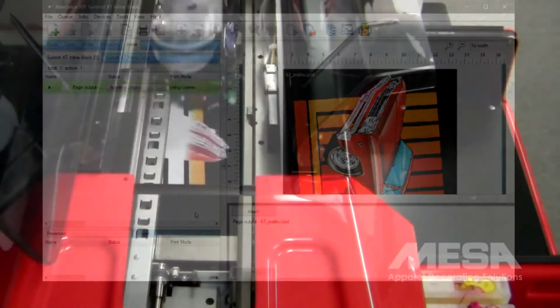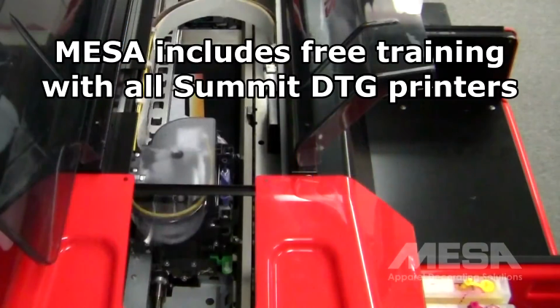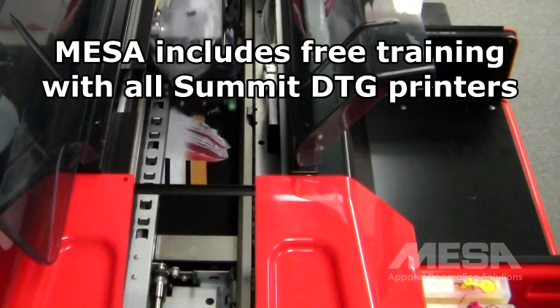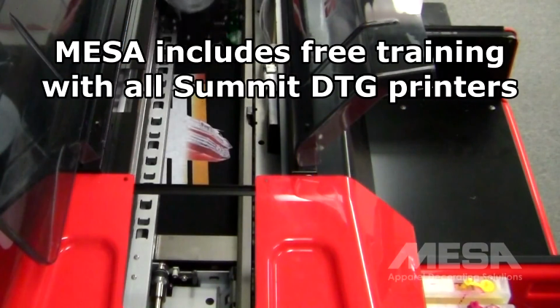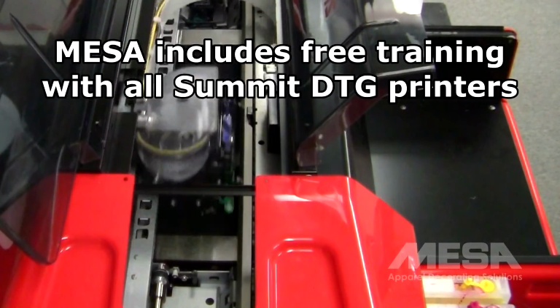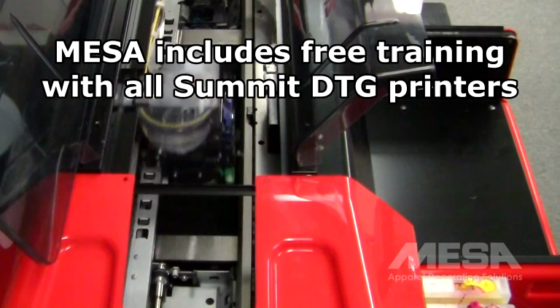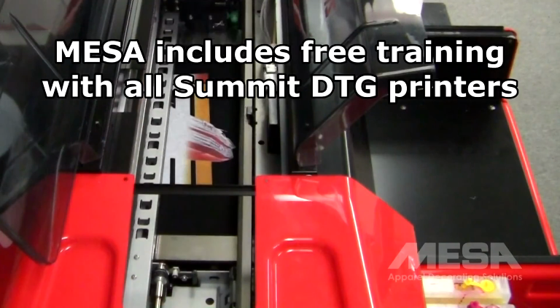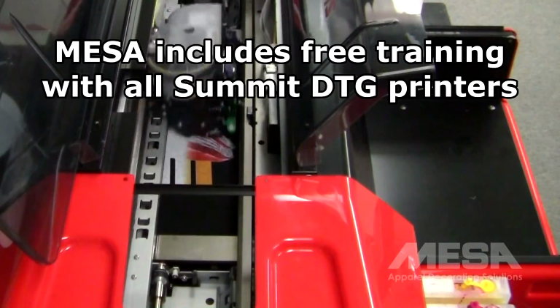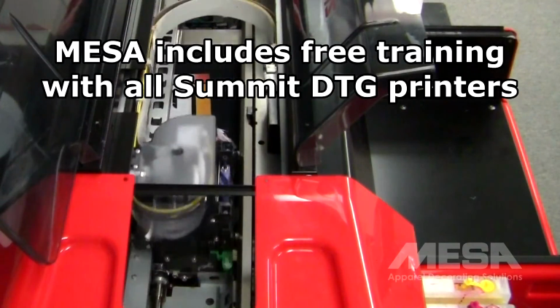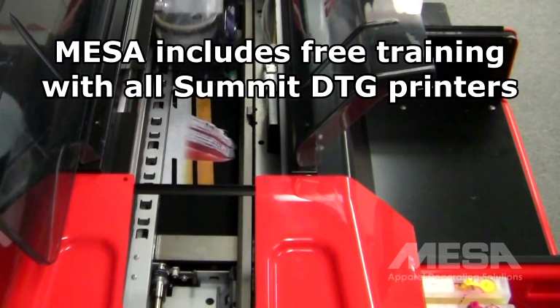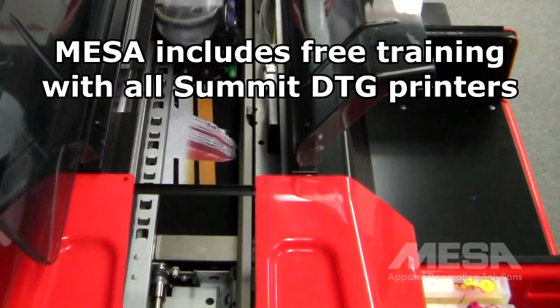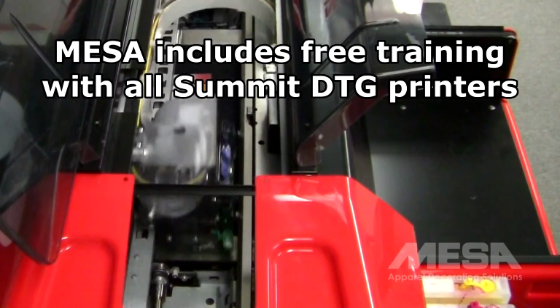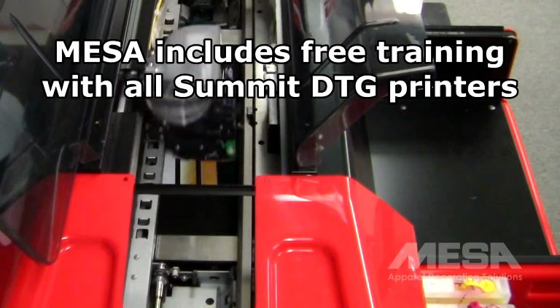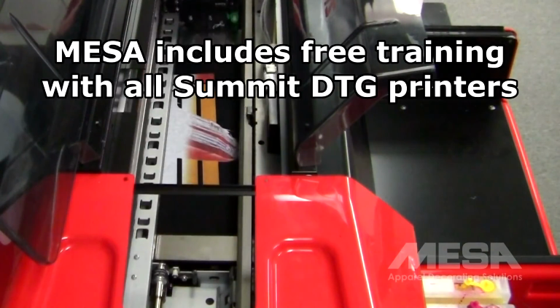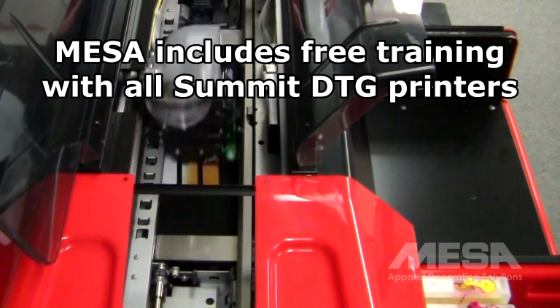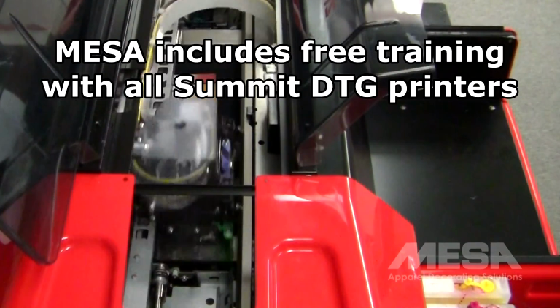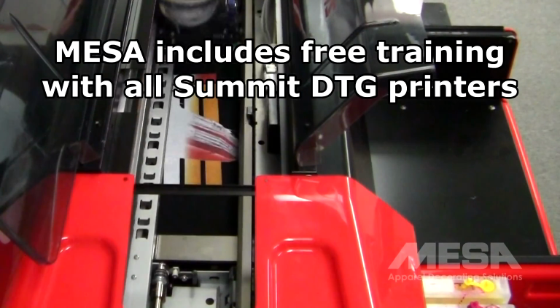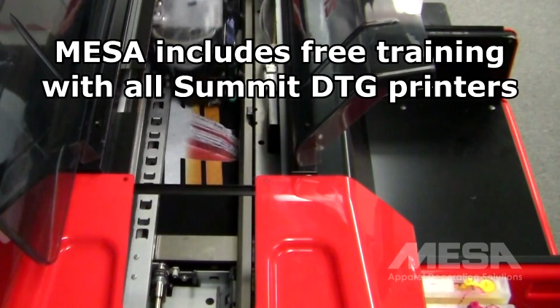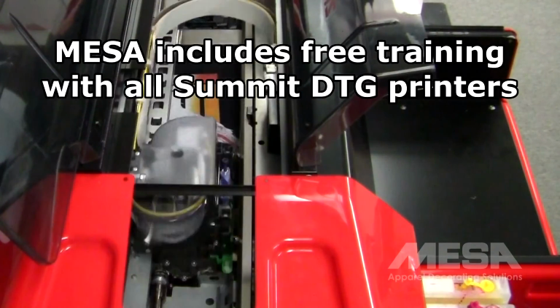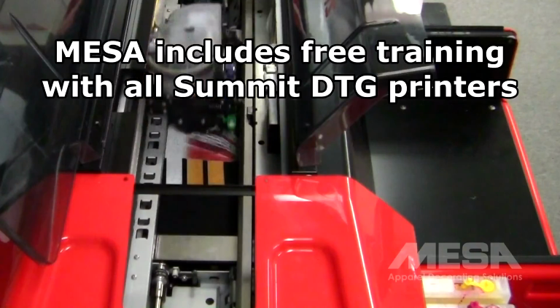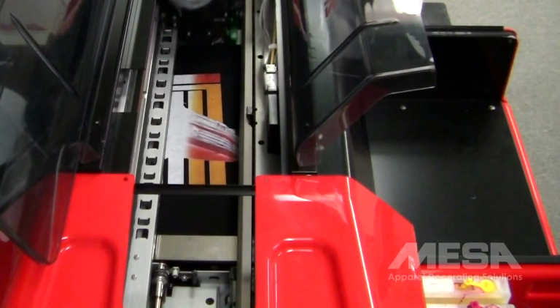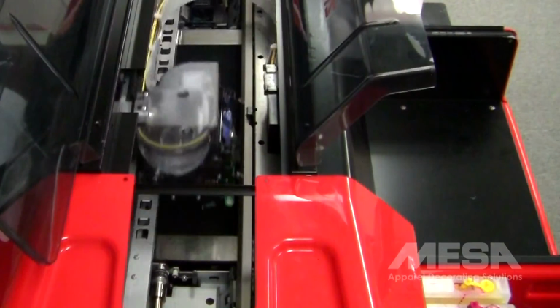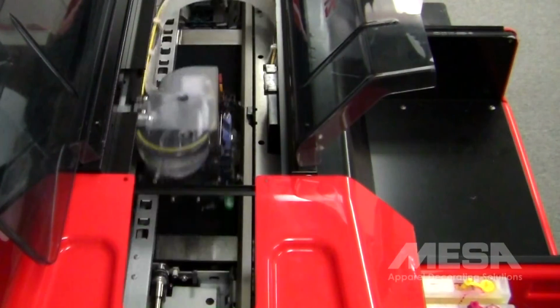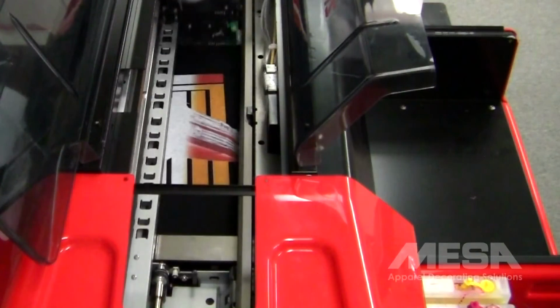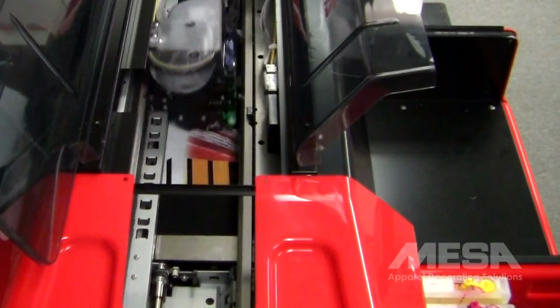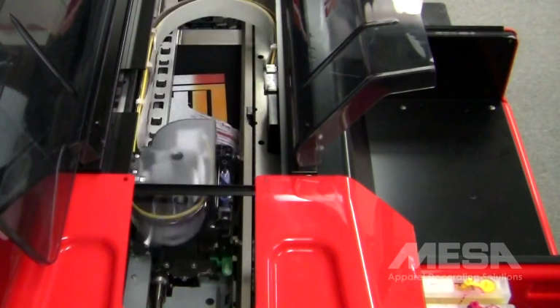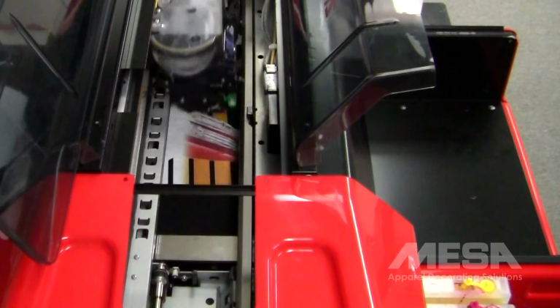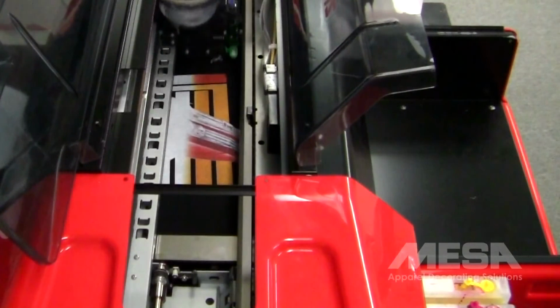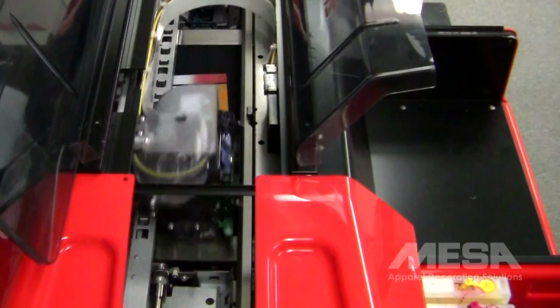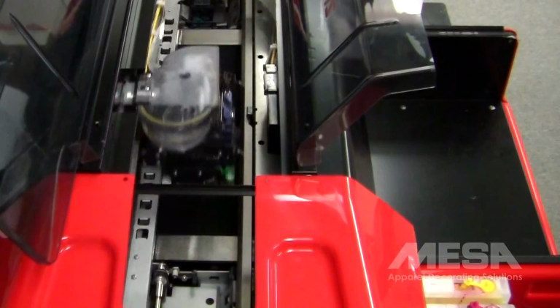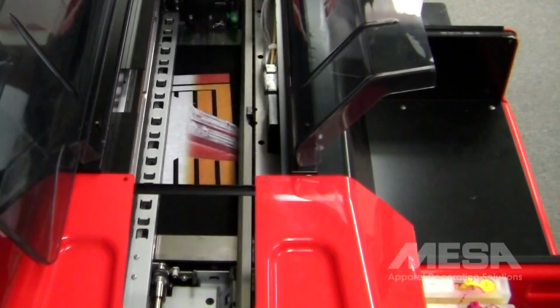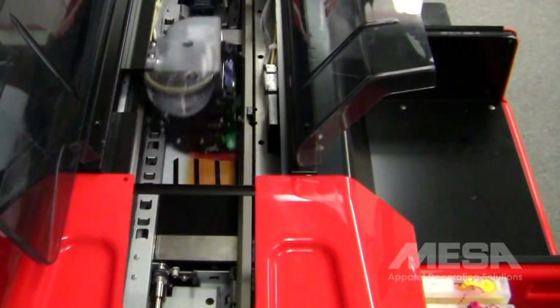Mesa provides training that teaches you everything you need to know to quickly begin printing garments with your Summit XT. You can choose to come to our training center in Fort Worth, Texas, or choose interactive live online training.